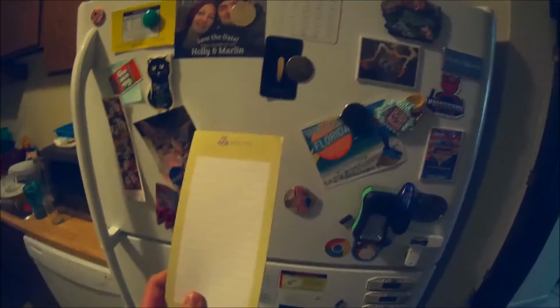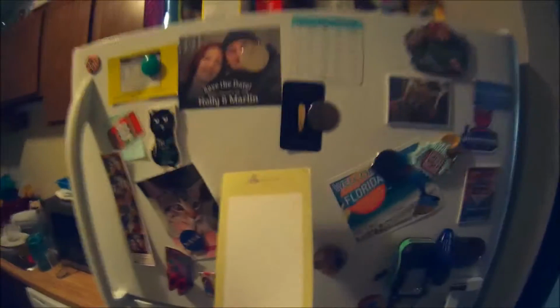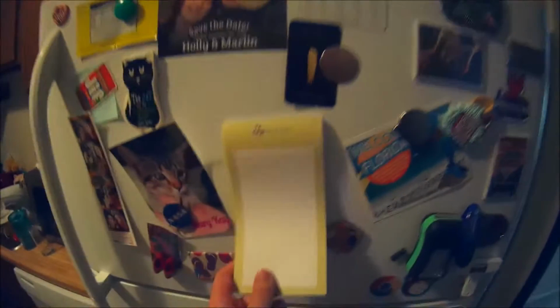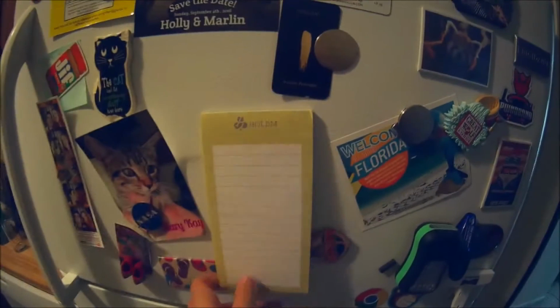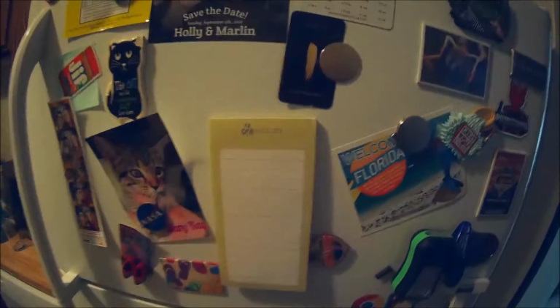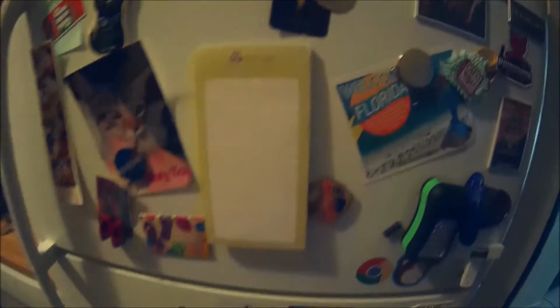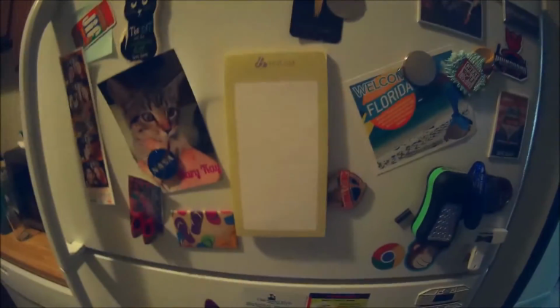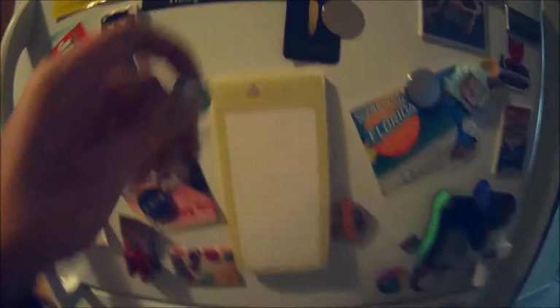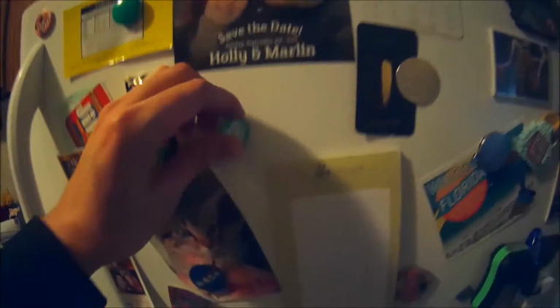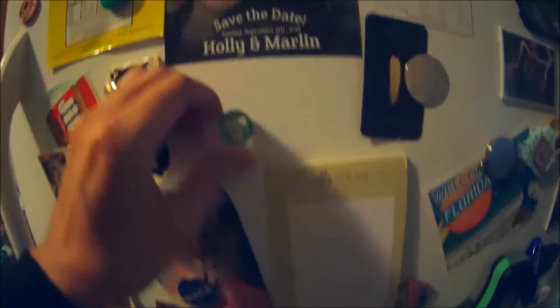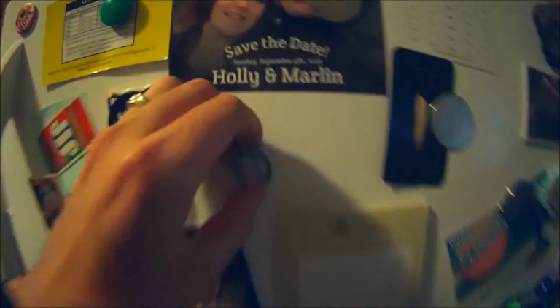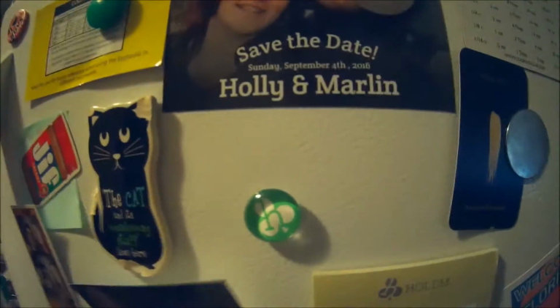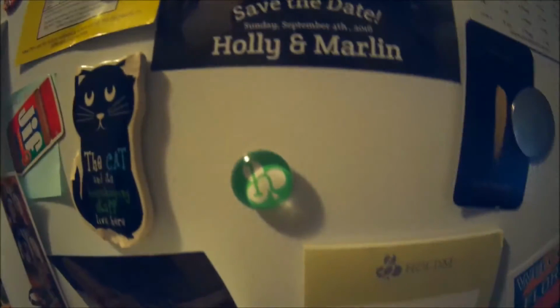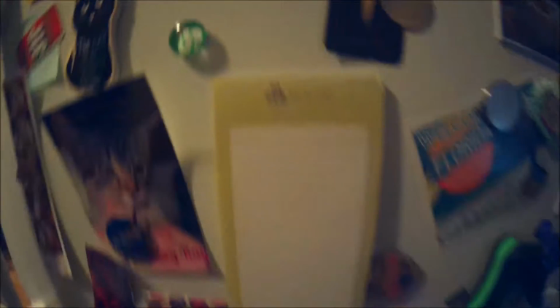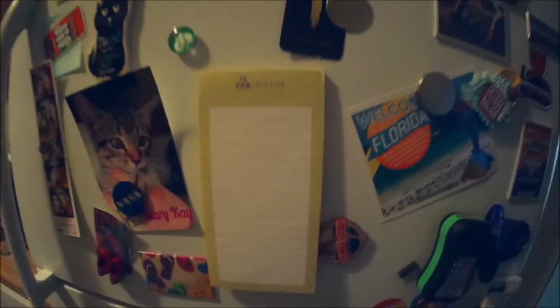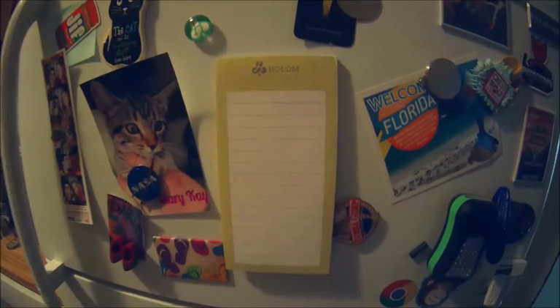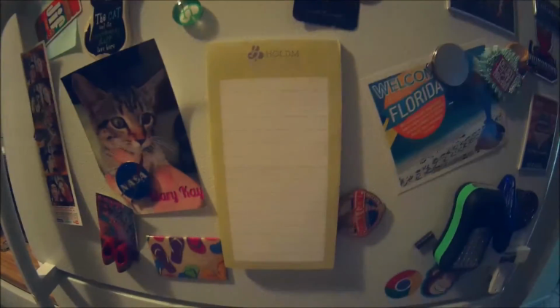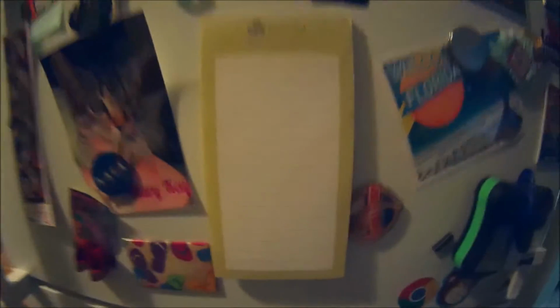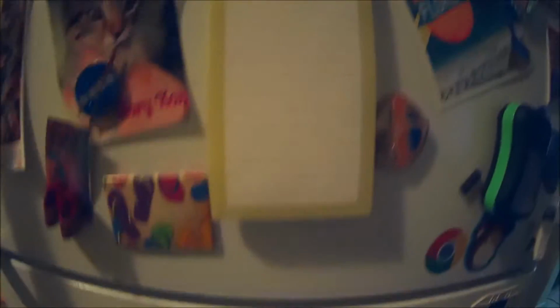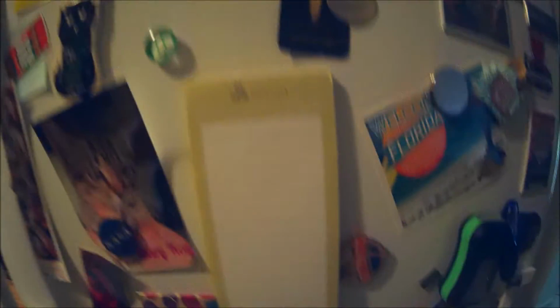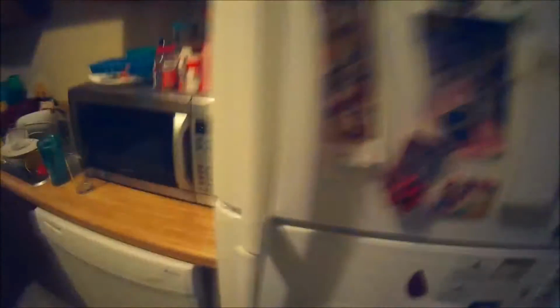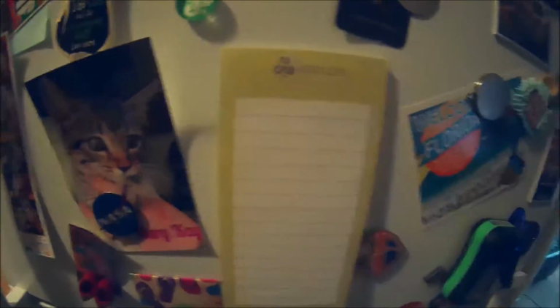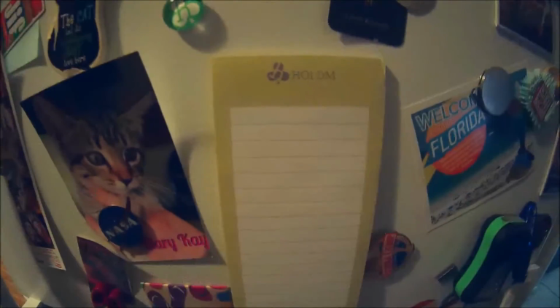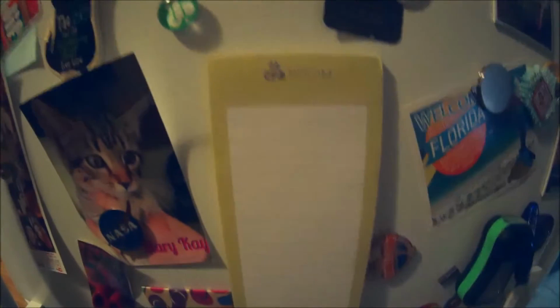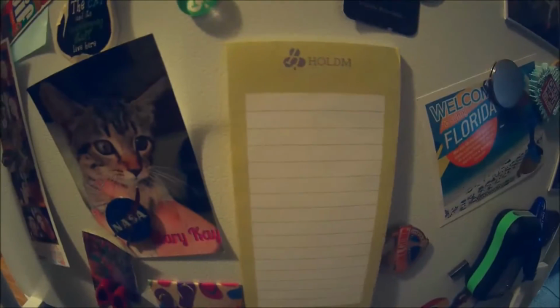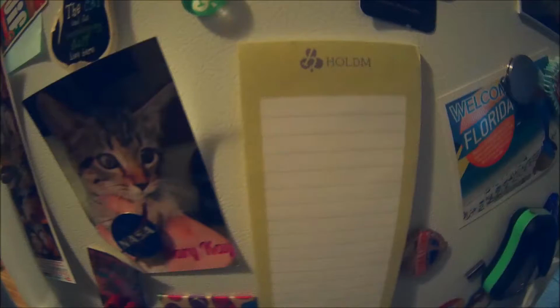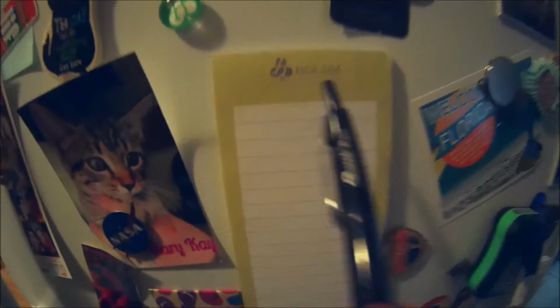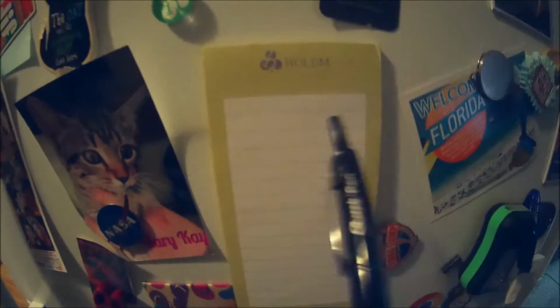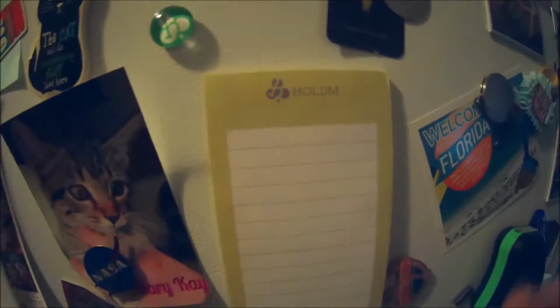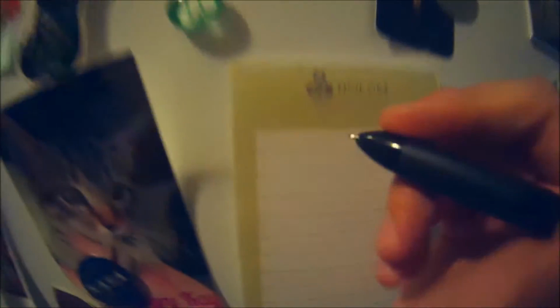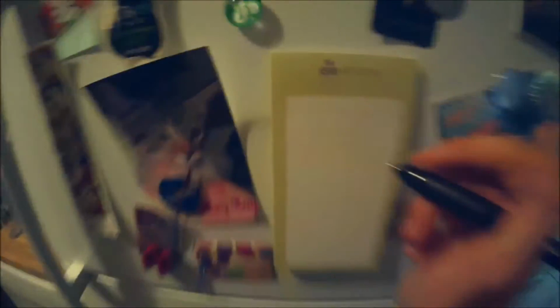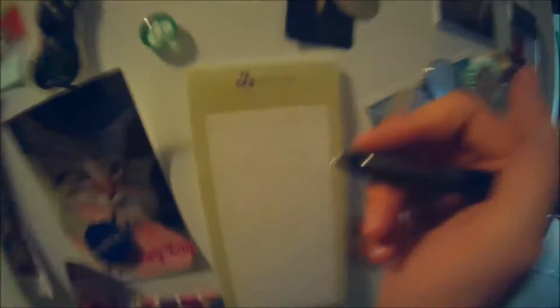Alright, here we go, we're gonna stick it on the fridge like so. We got the magnet included — very cool looking. And let's write some notes on here. Let's write a note on the Hold'em magnetic notepad for the fridge.